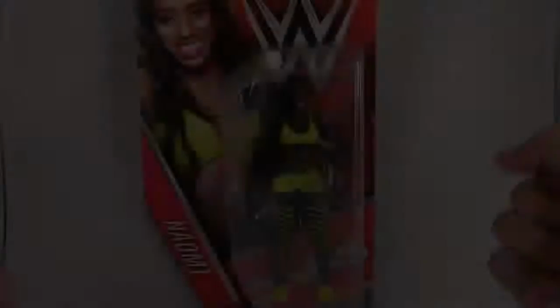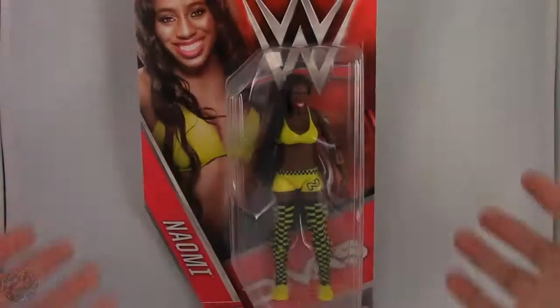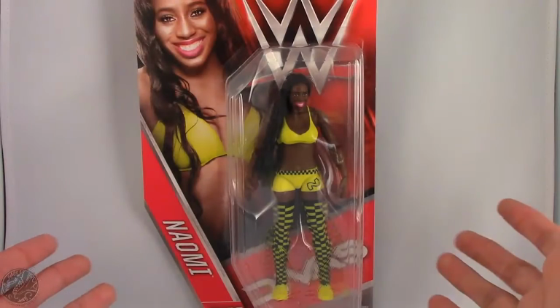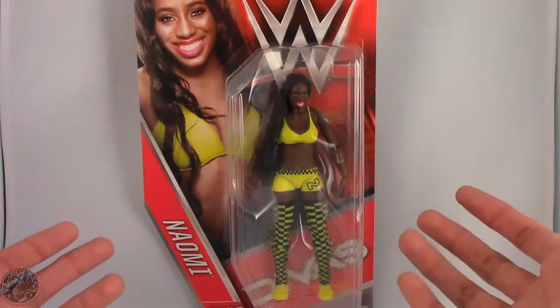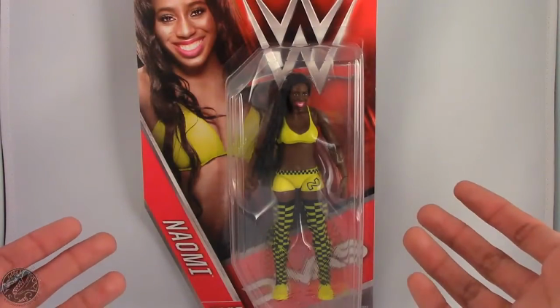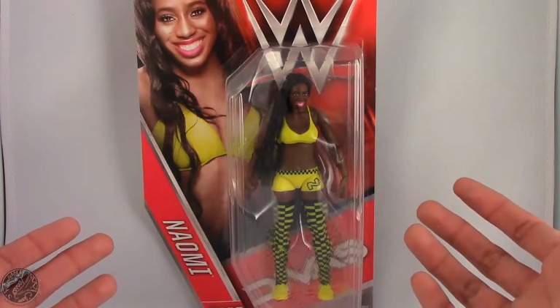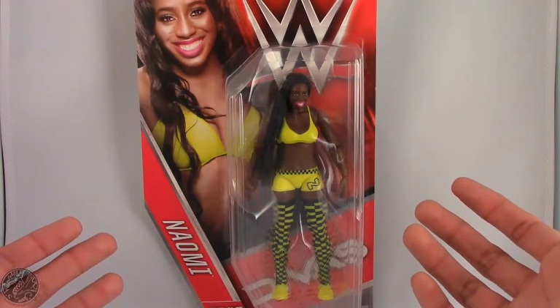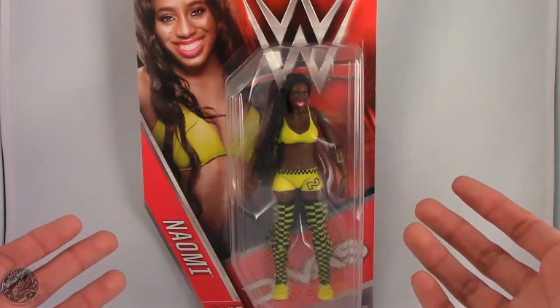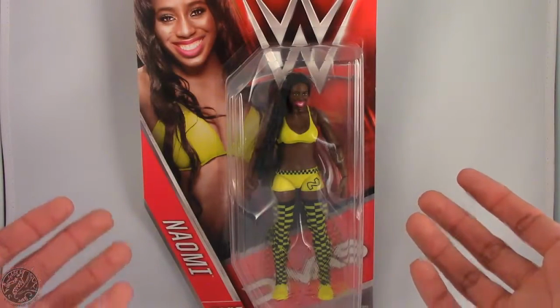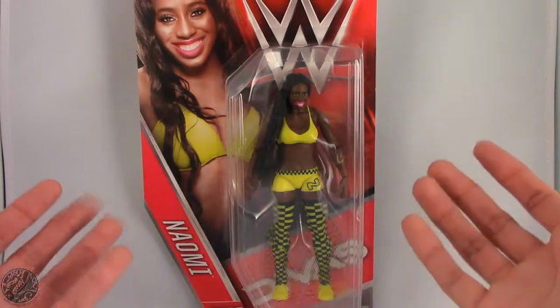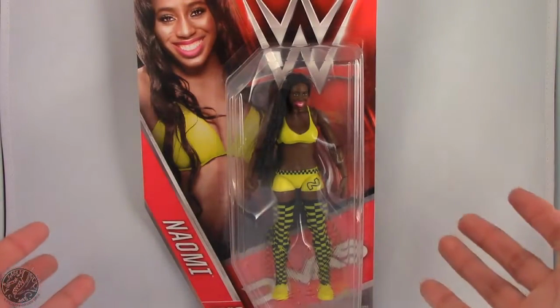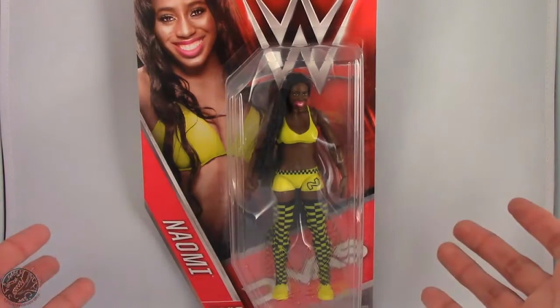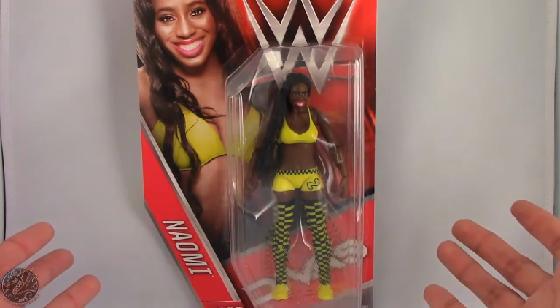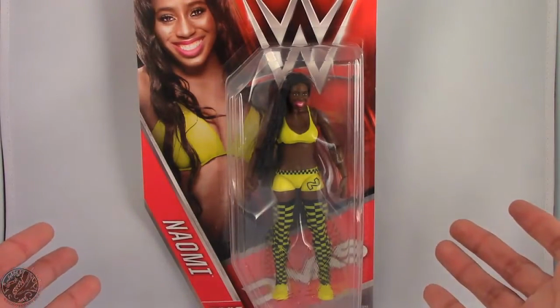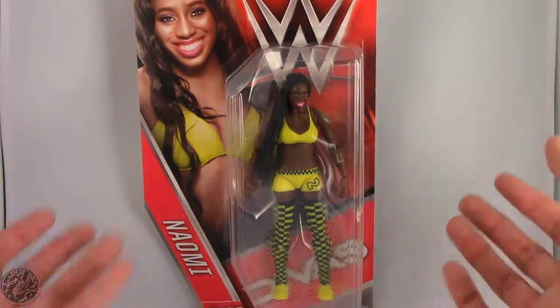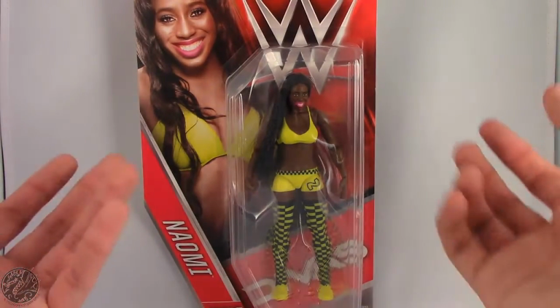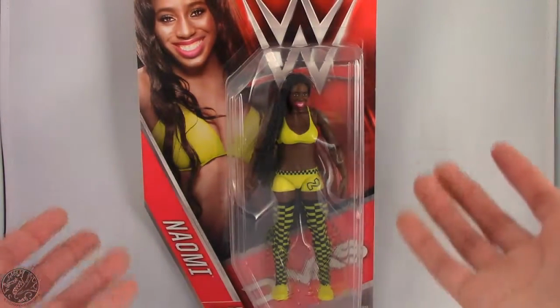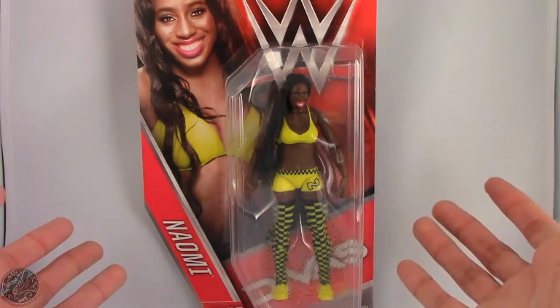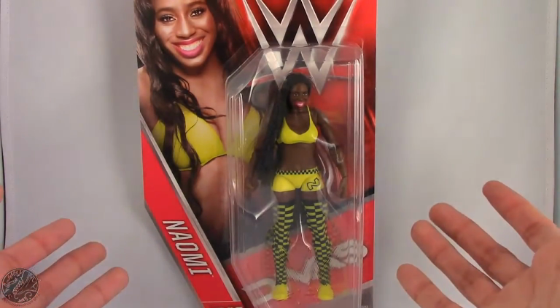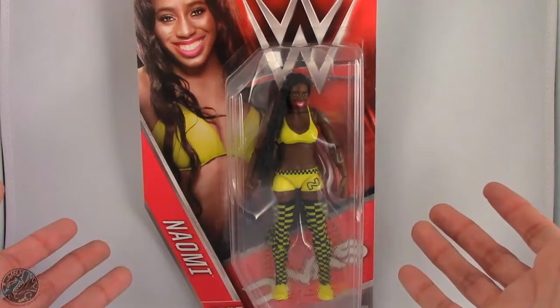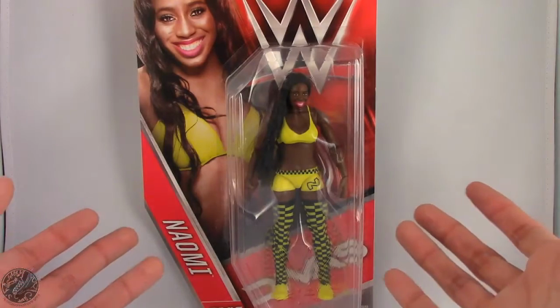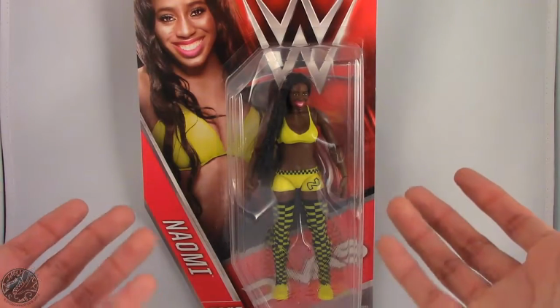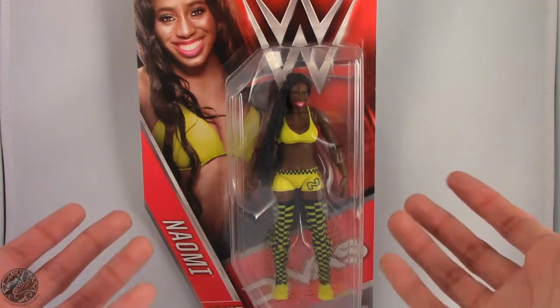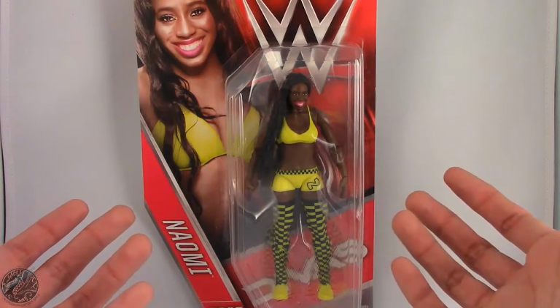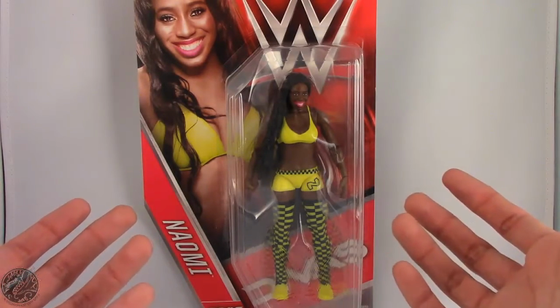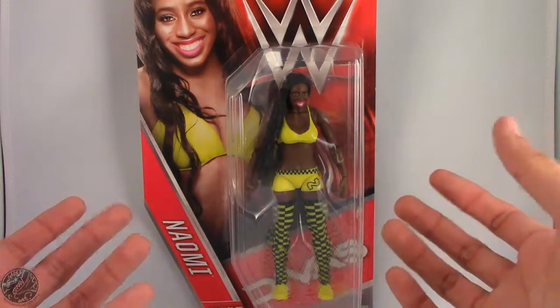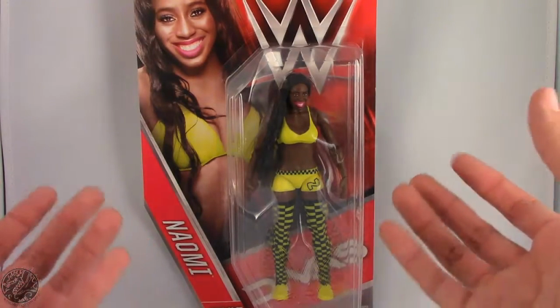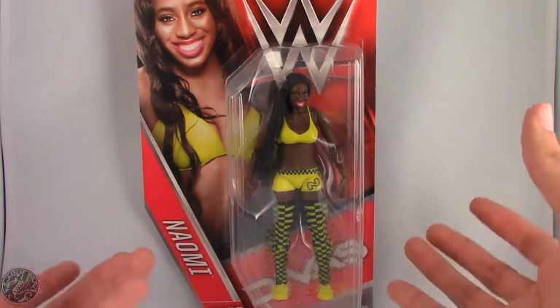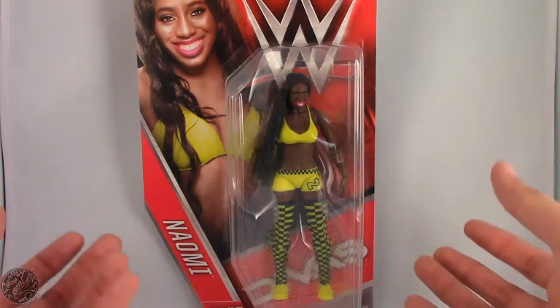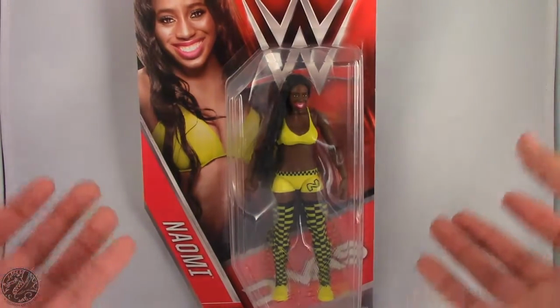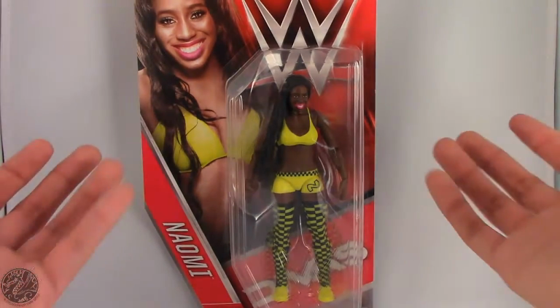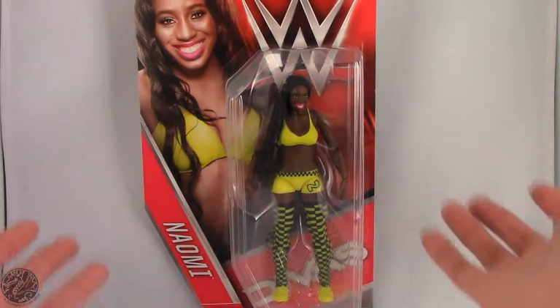What's going on everybody? King of Dragons 5000 here coming at you with another figure review. Today we'll be having a look at the Mattel WWE Basic Series Naomi.